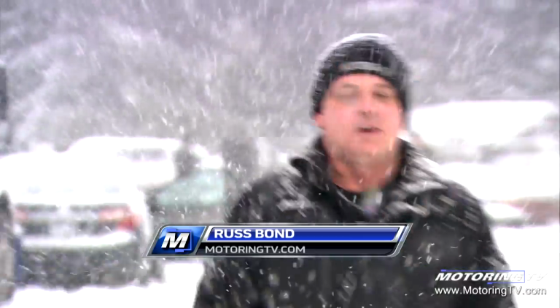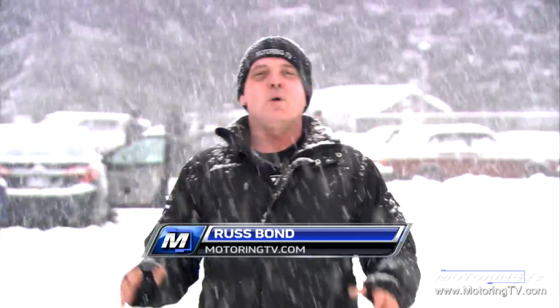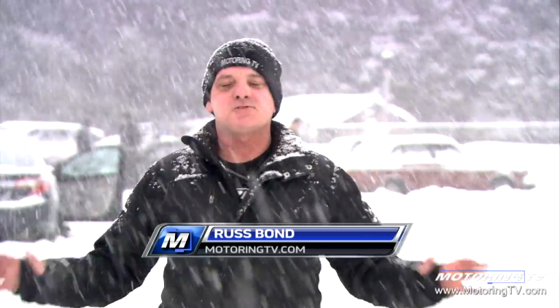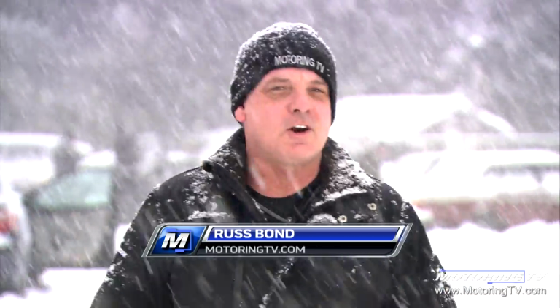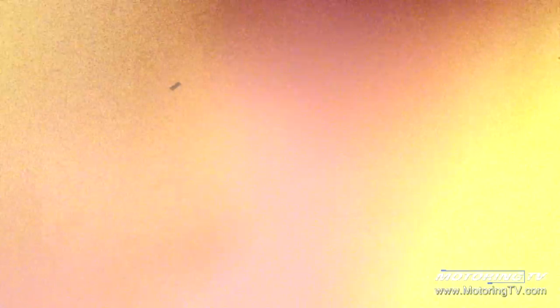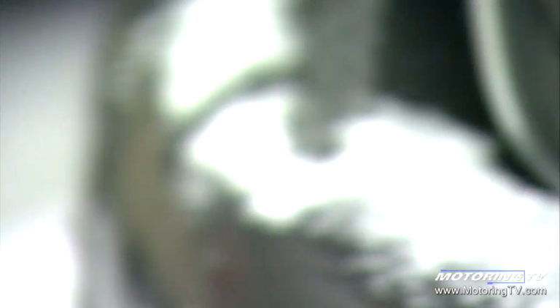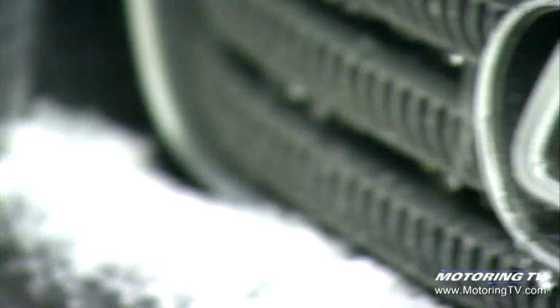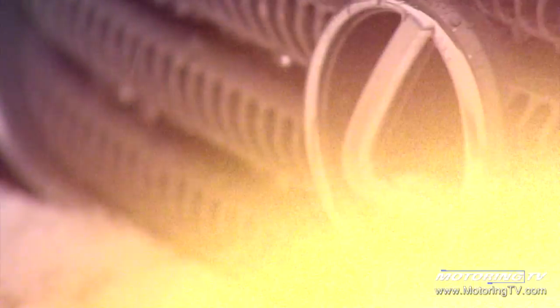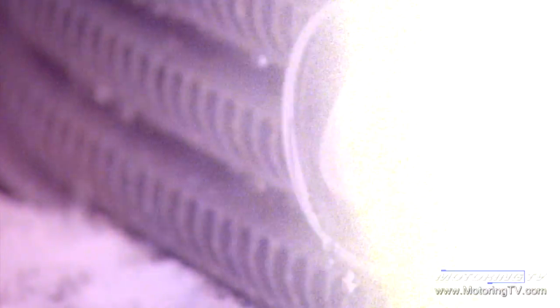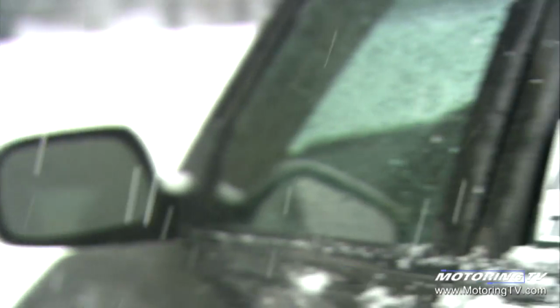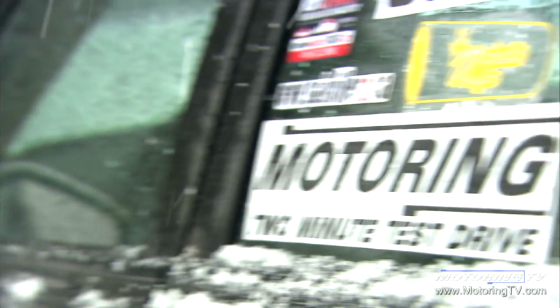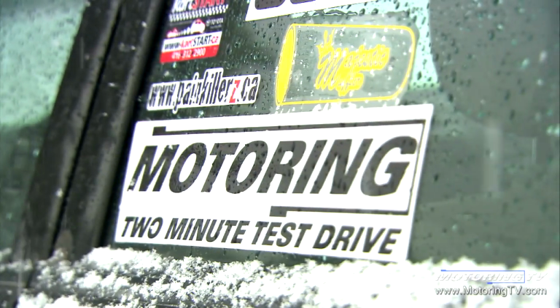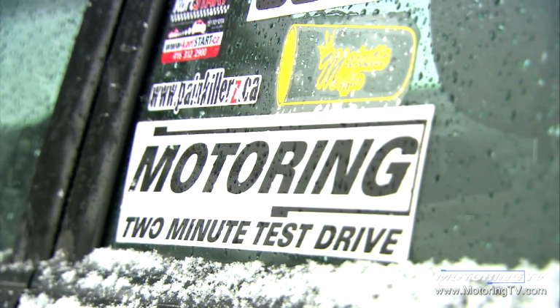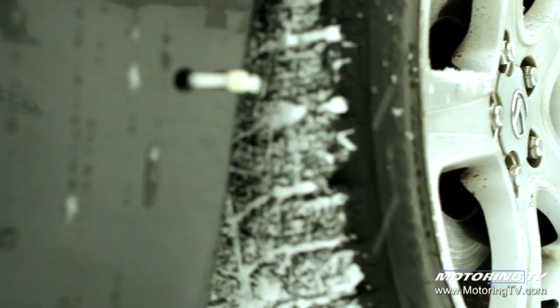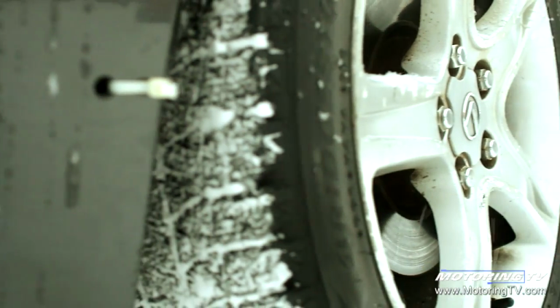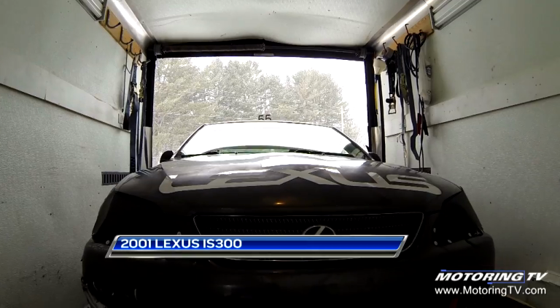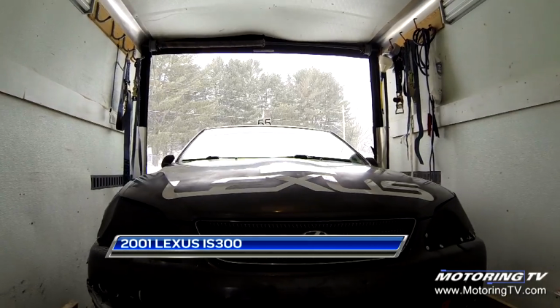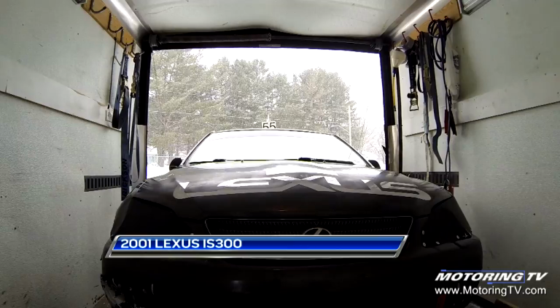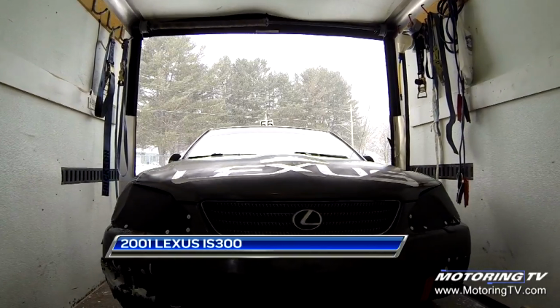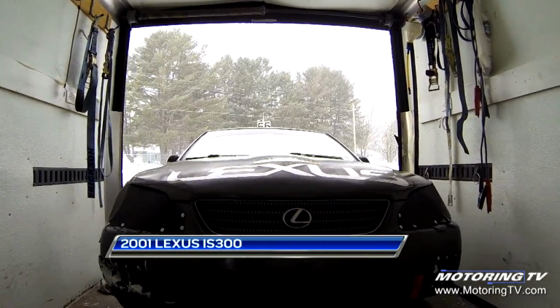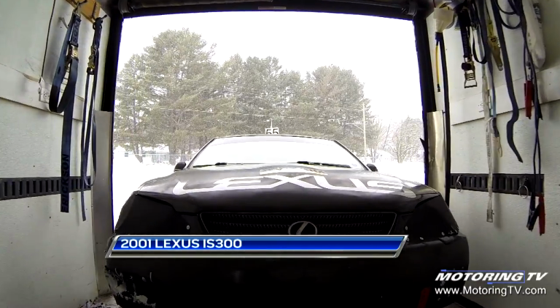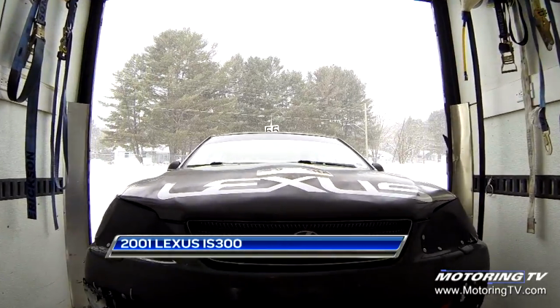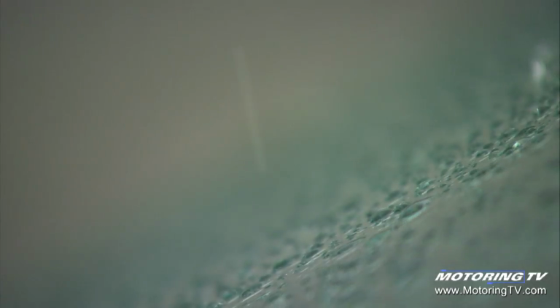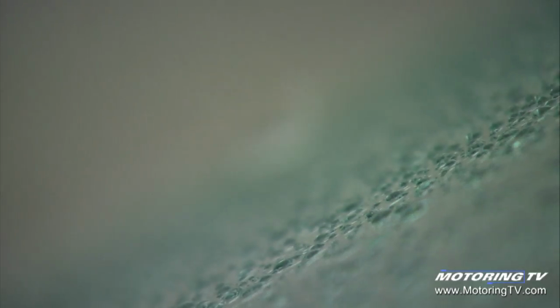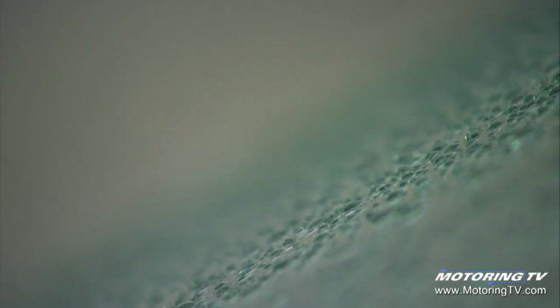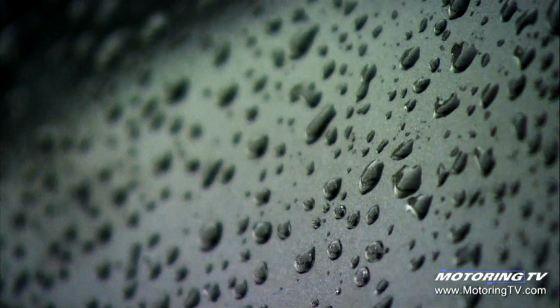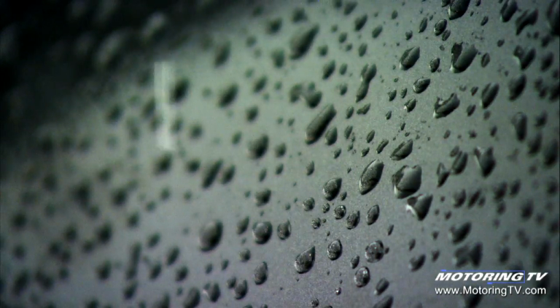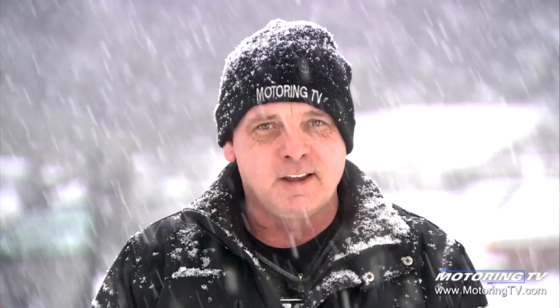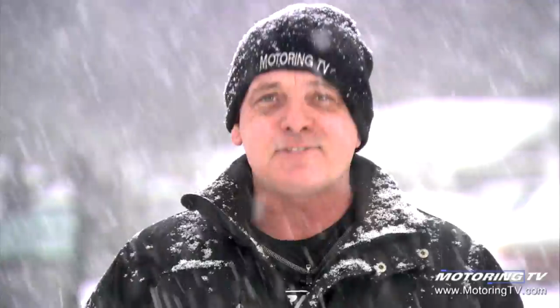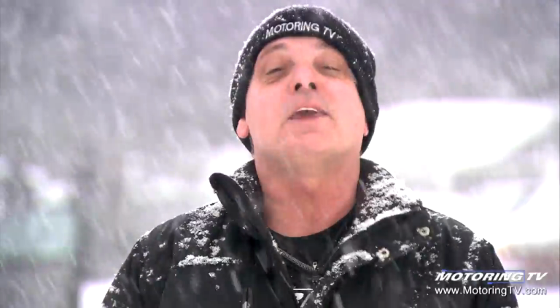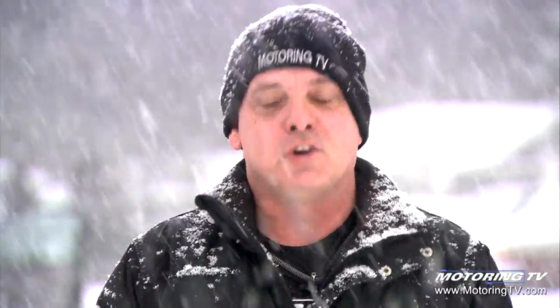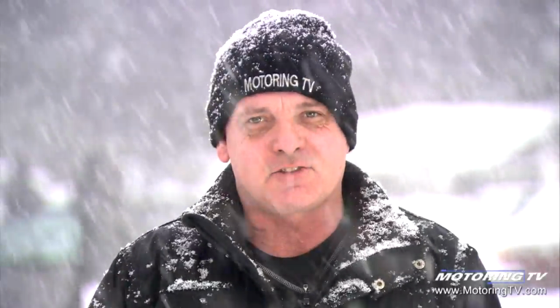We all know what happens to old cars — they end up in a junkyard, all of them sooner or later. But for a lucky few, they end up here as ice racers. That's a 2001 Lexus IS 300, and this is gonna be a very slippery, very cold, and yes, snowy two-minute test drive.